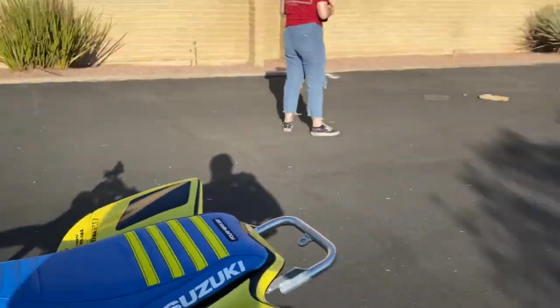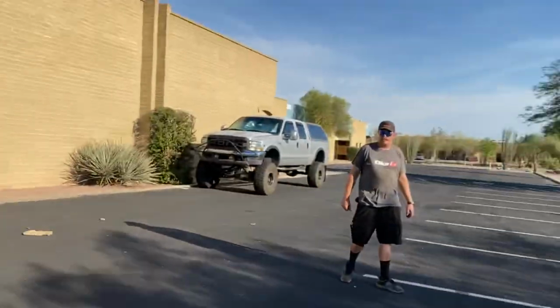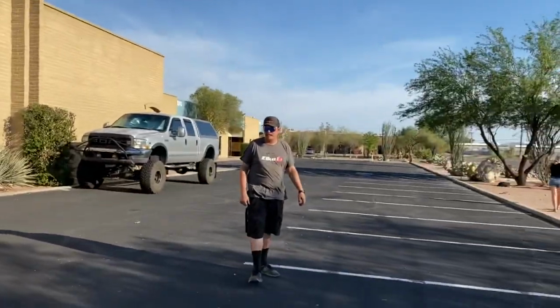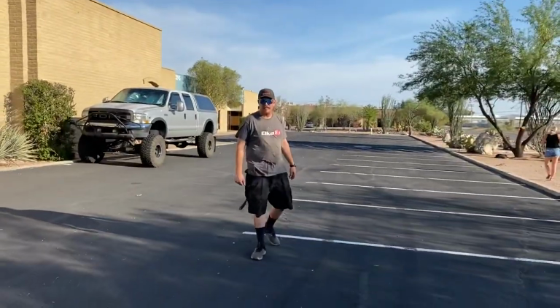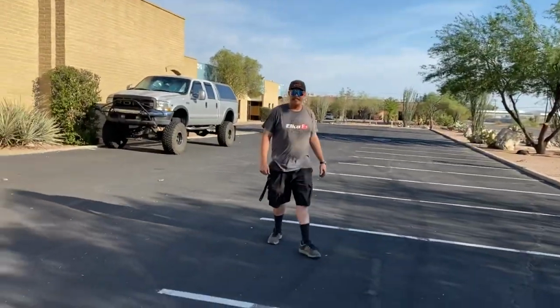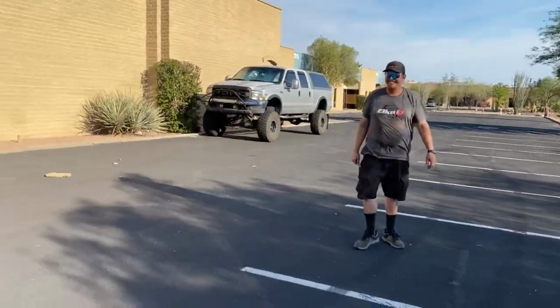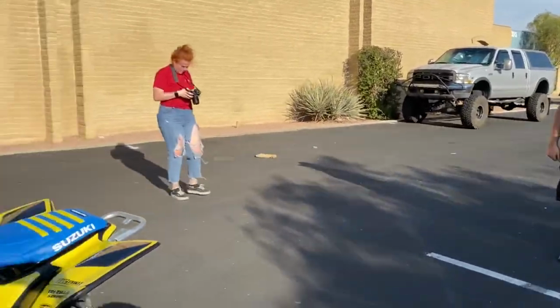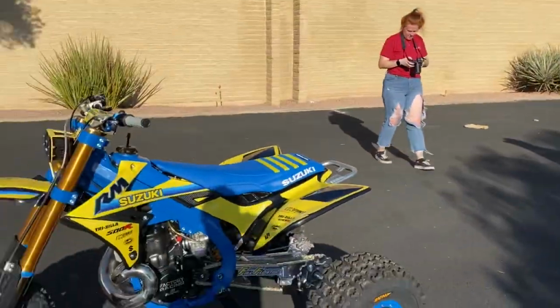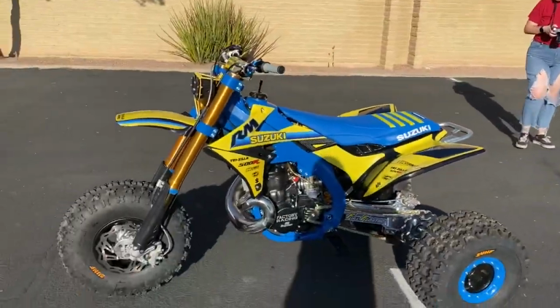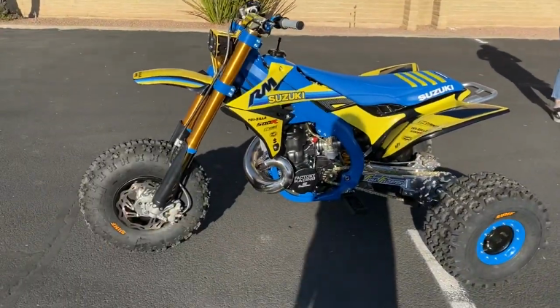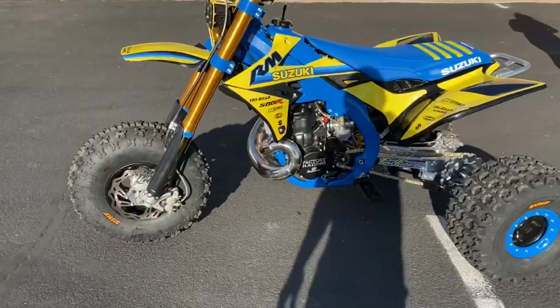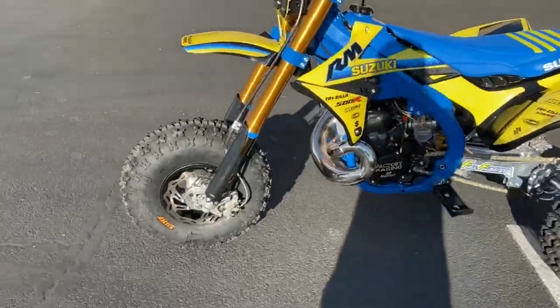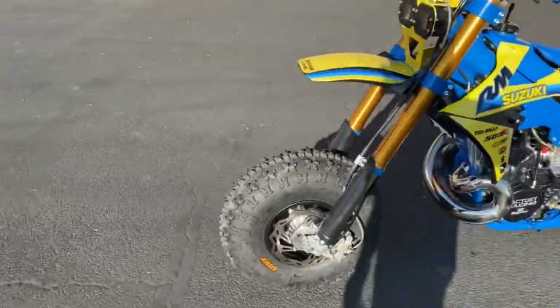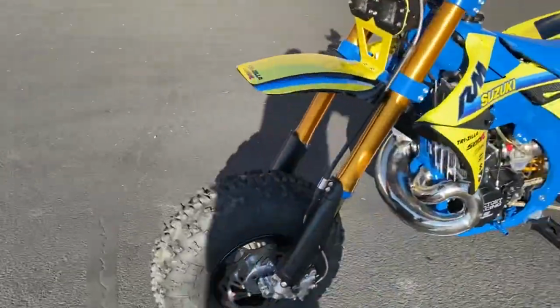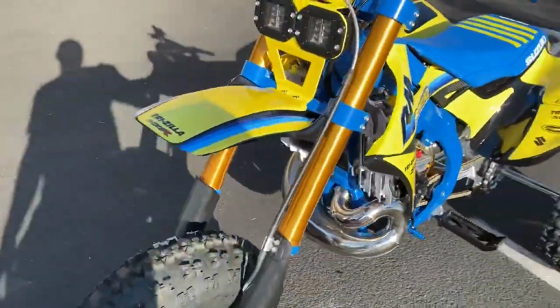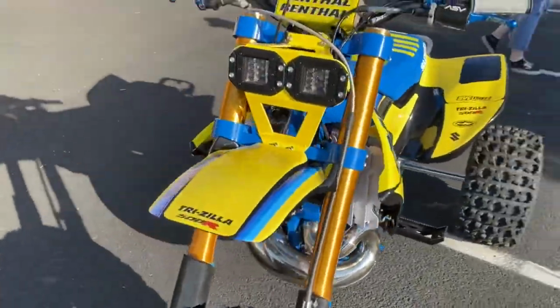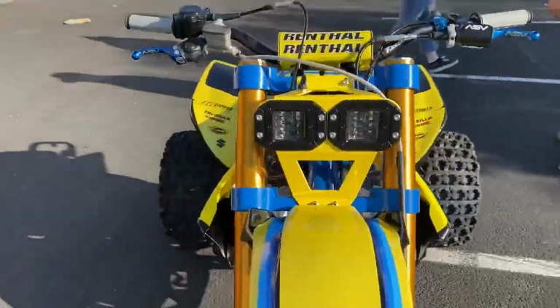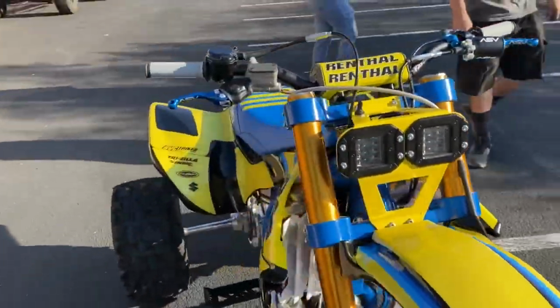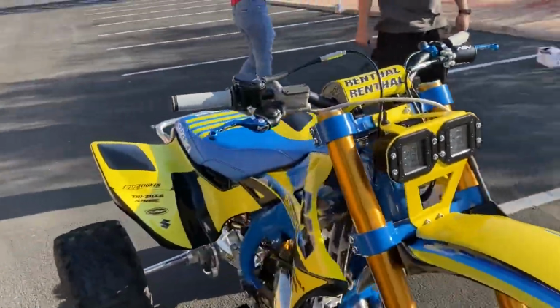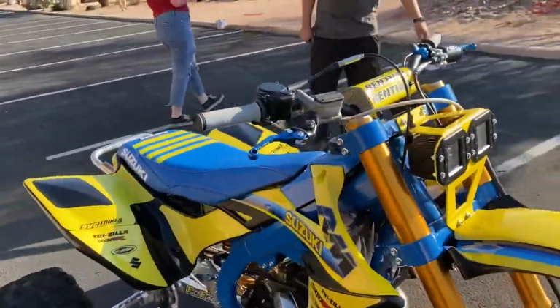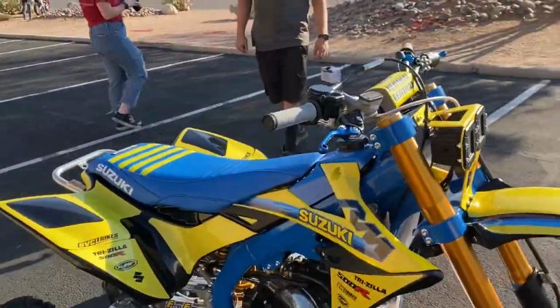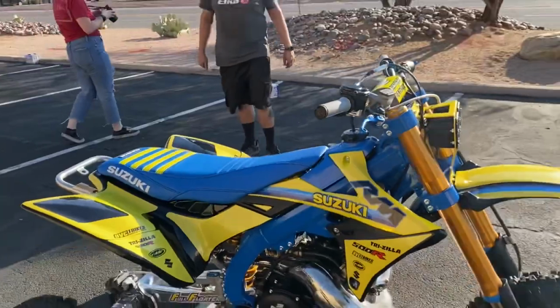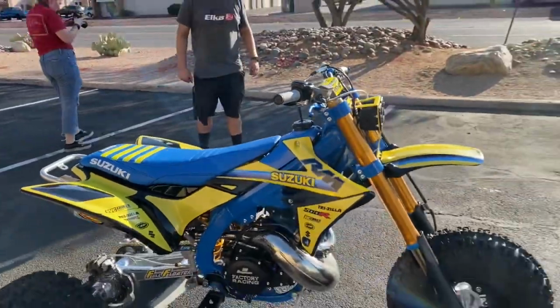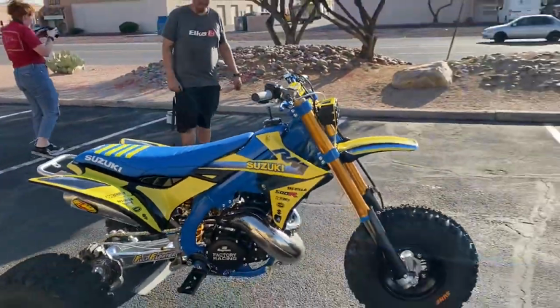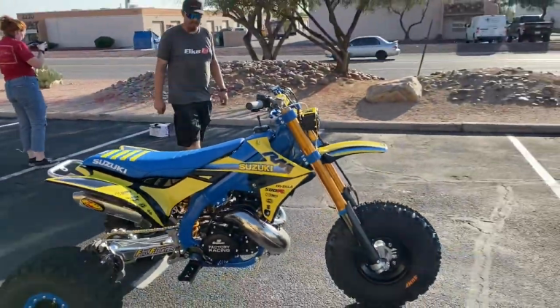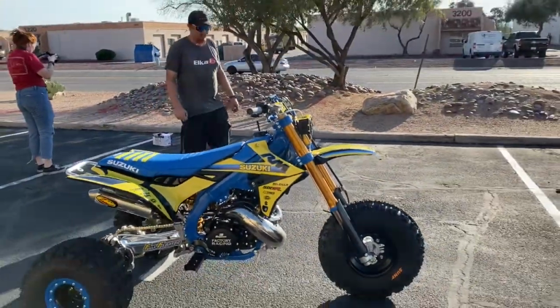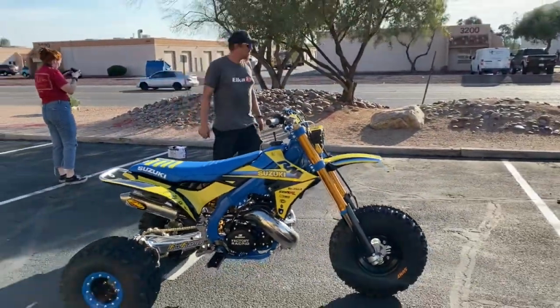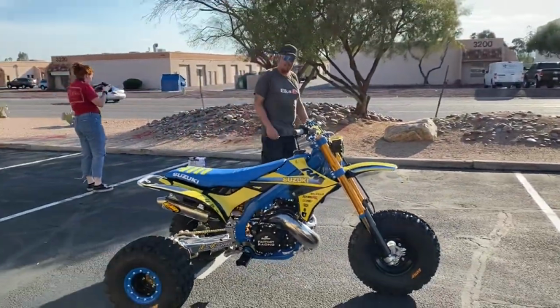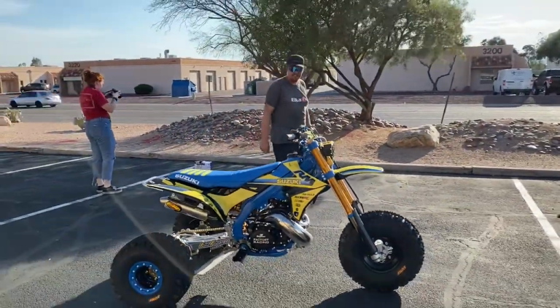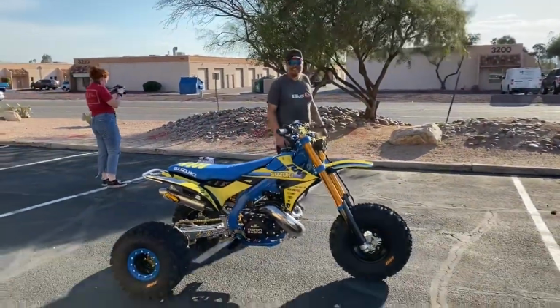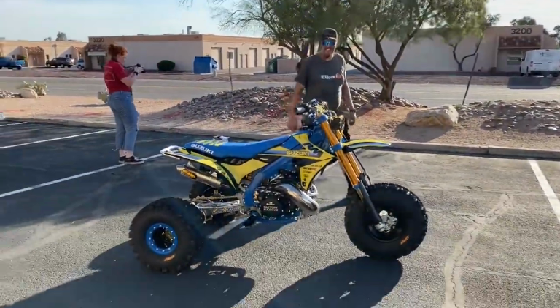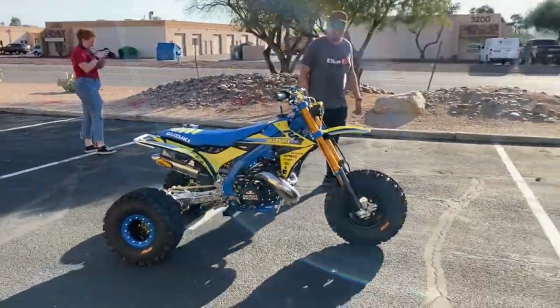Dude, my pants were falling down the whole time. I did what I could. I got slippers on, I got little shorts on. Should have put a helmet on to get that — not on the street though. That's an upgrade, right? It's fine.